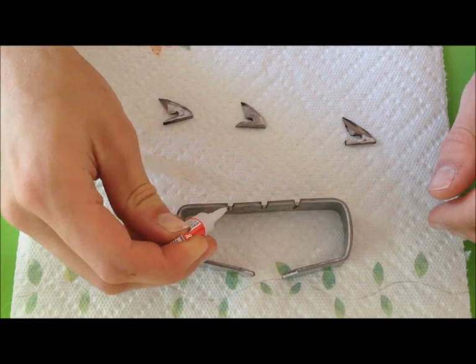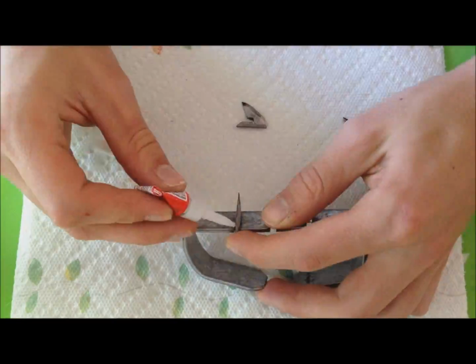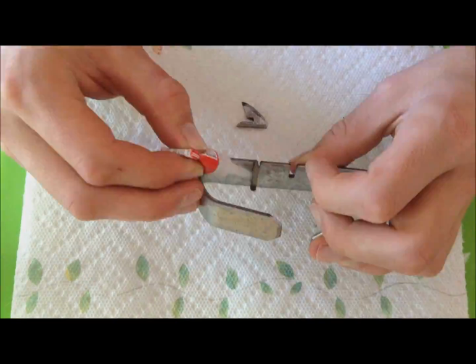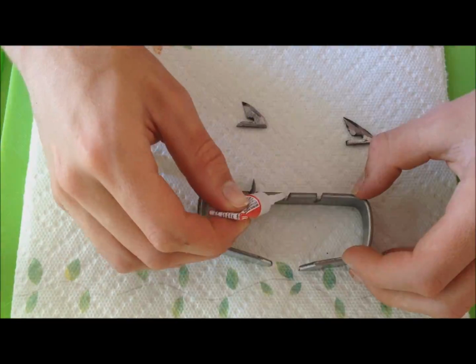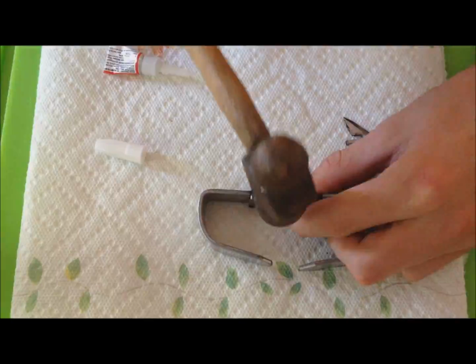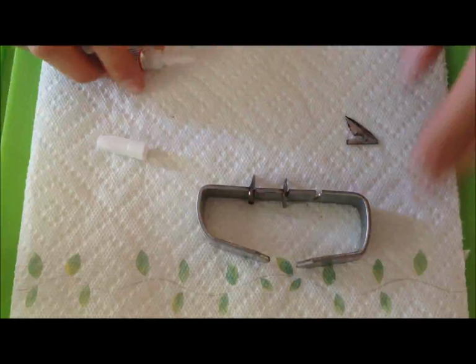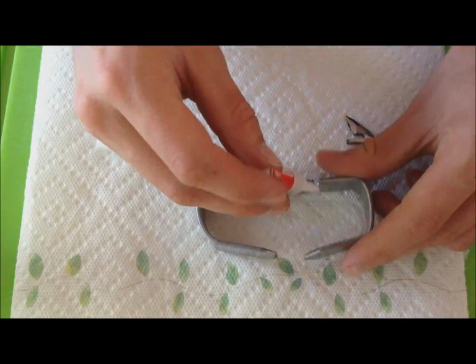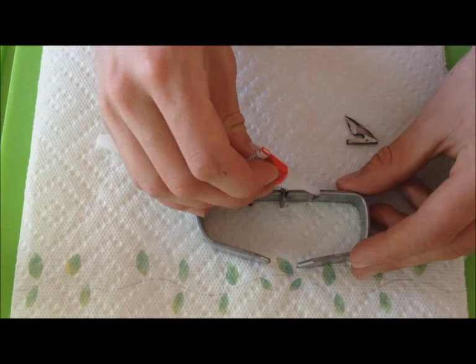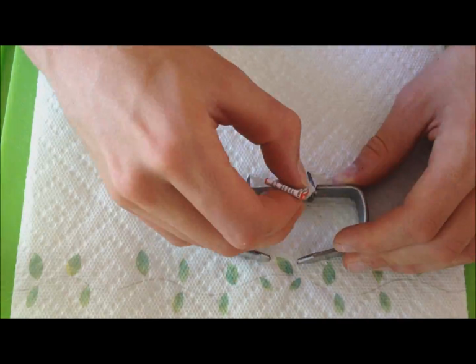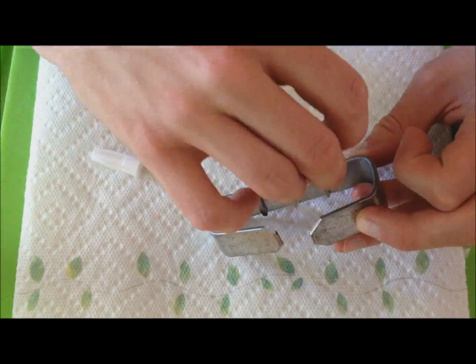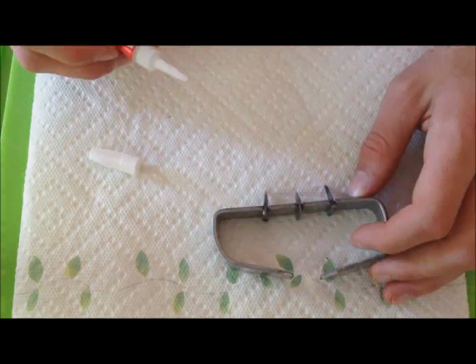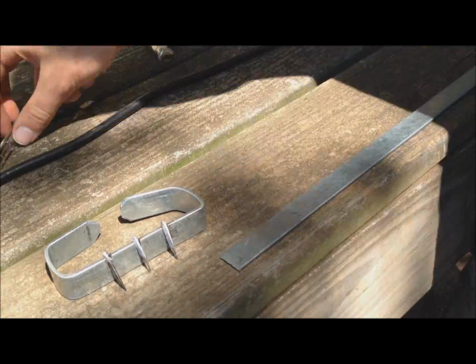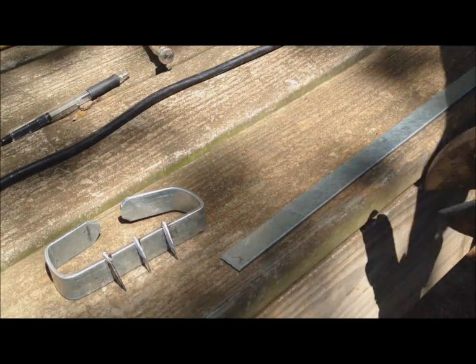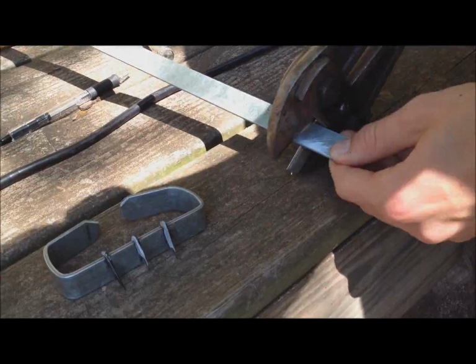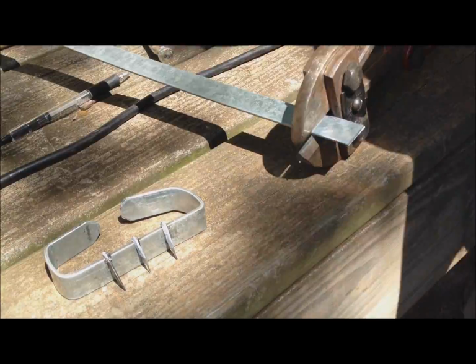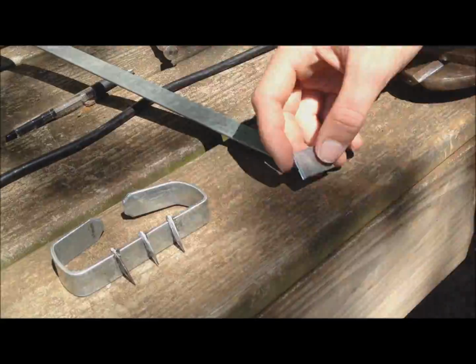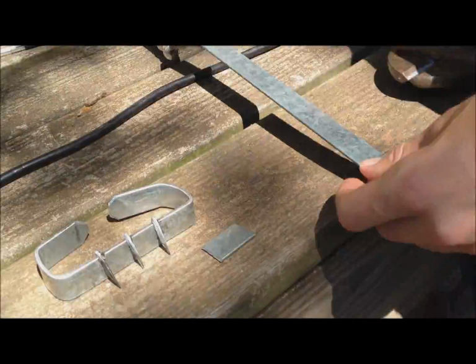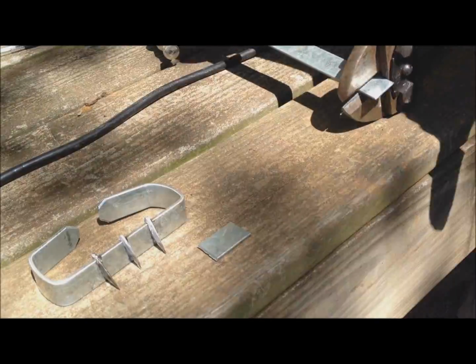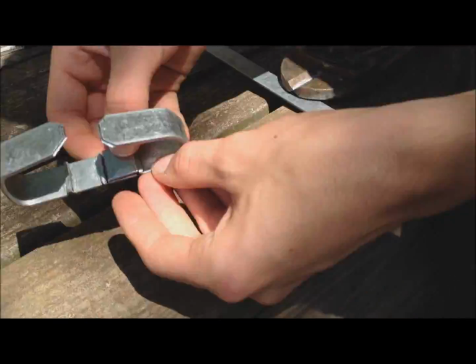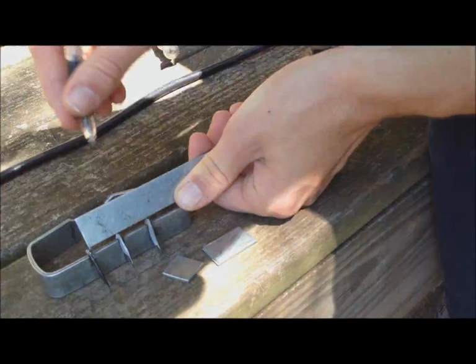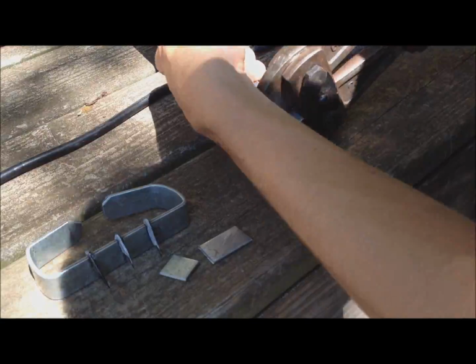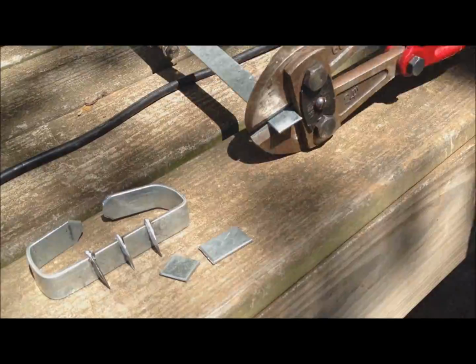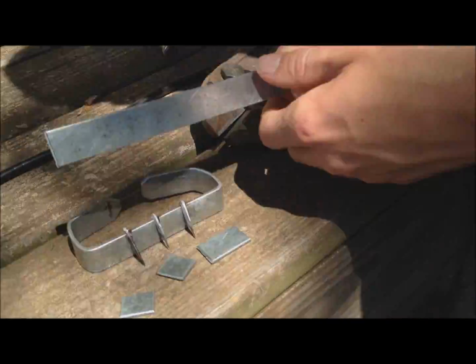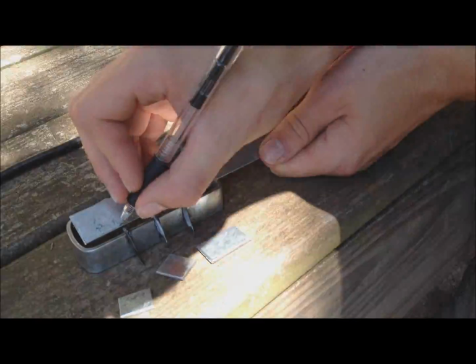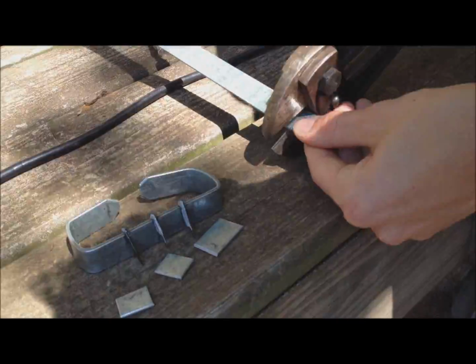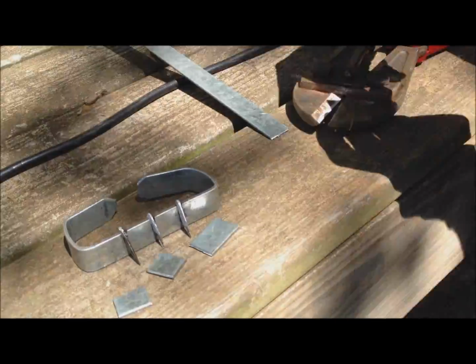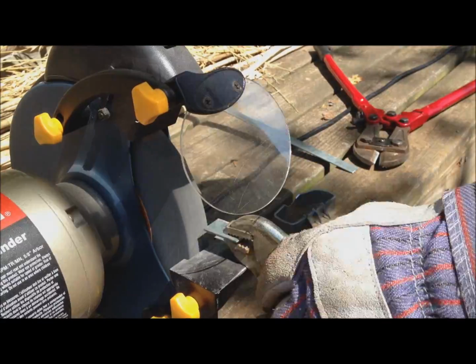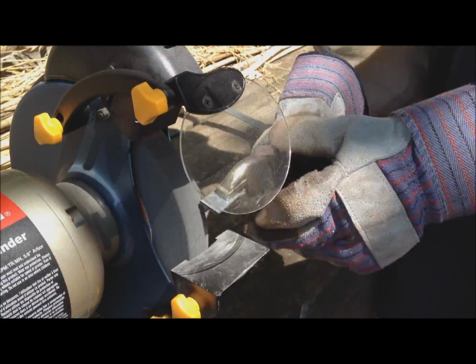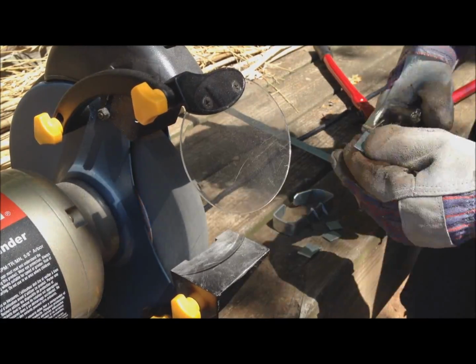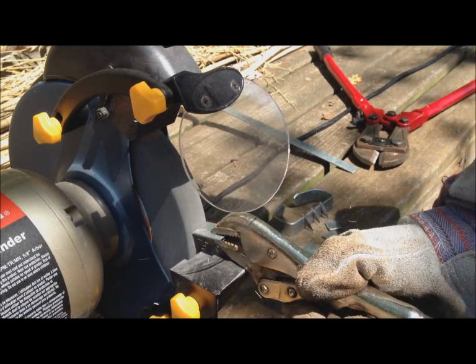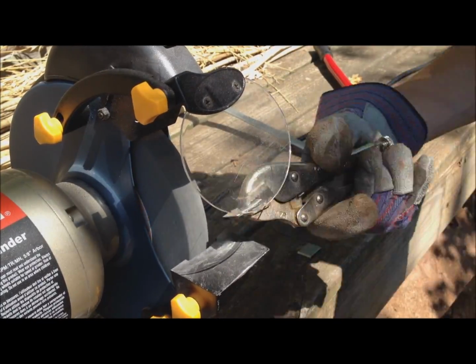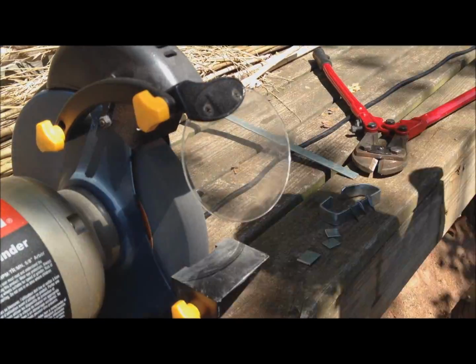Then use super glue to attach the claws to the handle. Make sure they all fit before you glue them. Now cut out some pieces of metal to fill in the spaces between the backs of the claws — this will prevent them from digging into your hand. Use a grinding wheel to shrink them to the exact size you need, then glue the pieces in place.